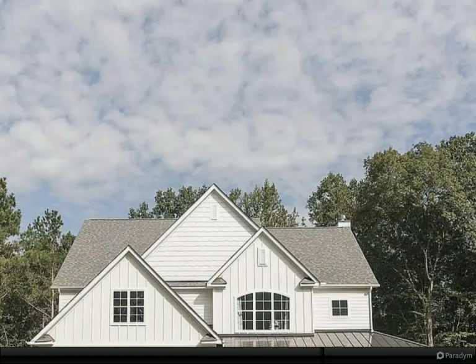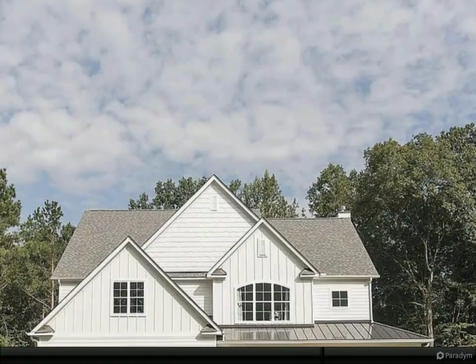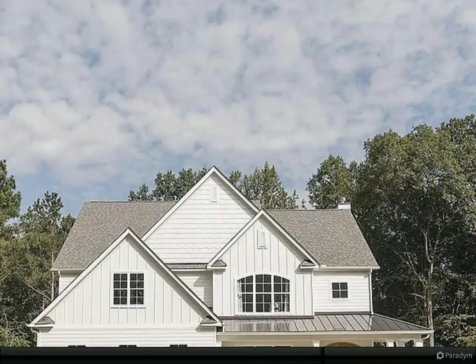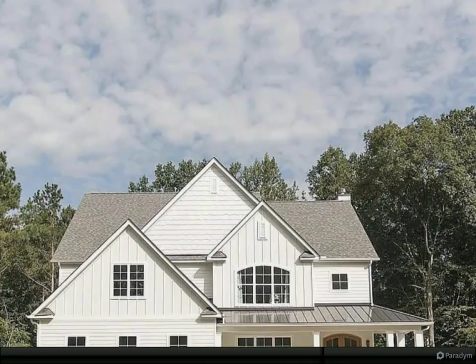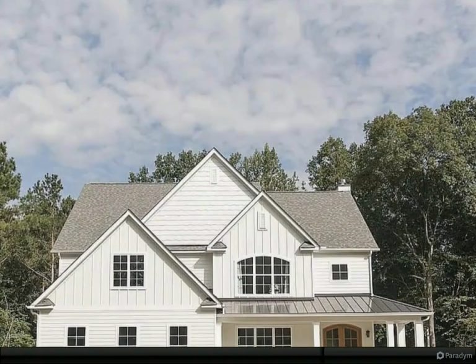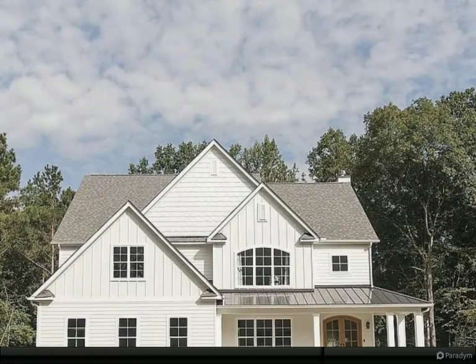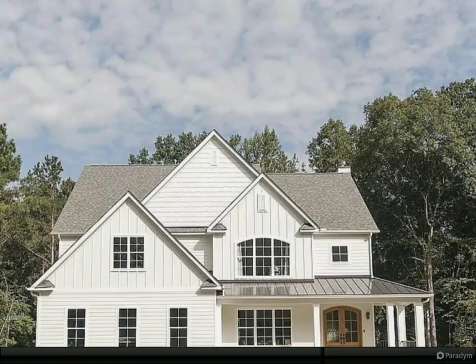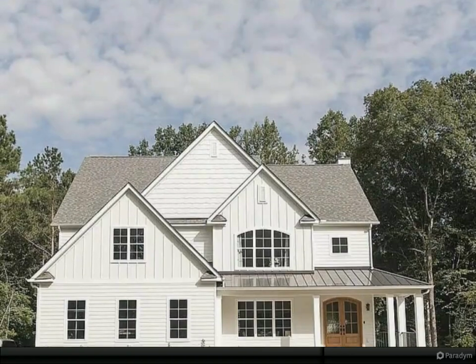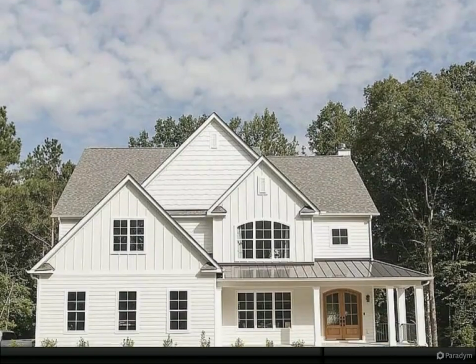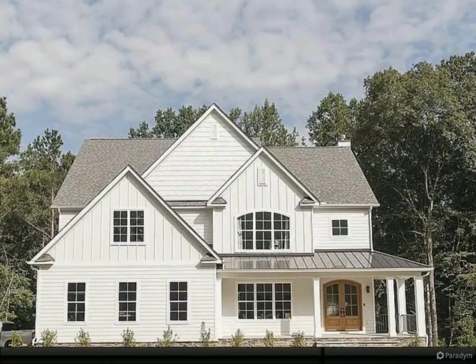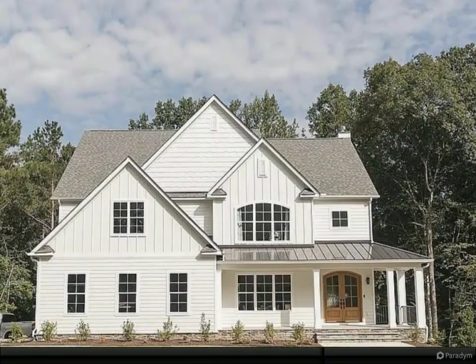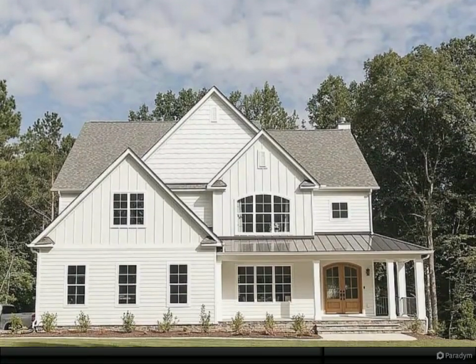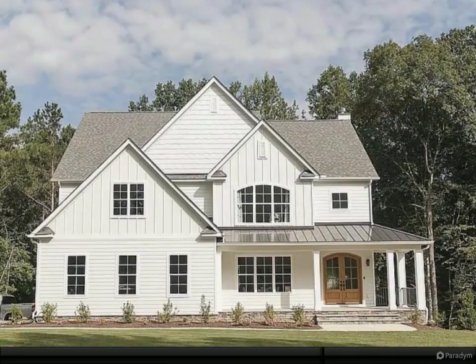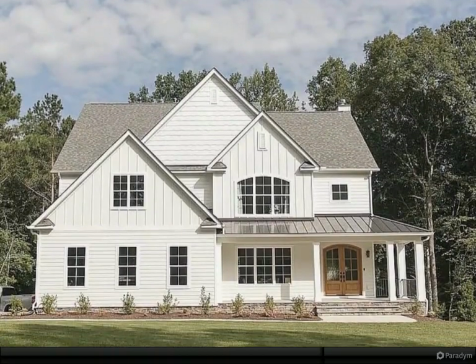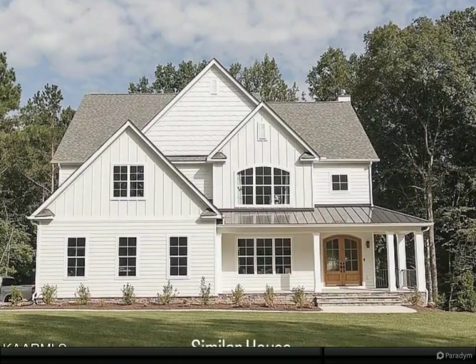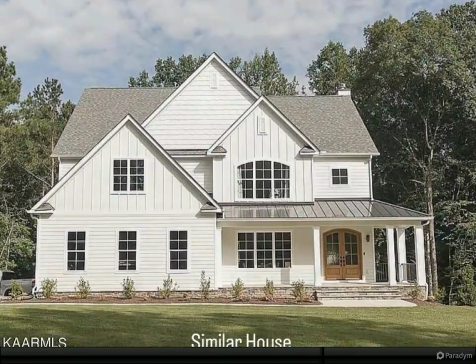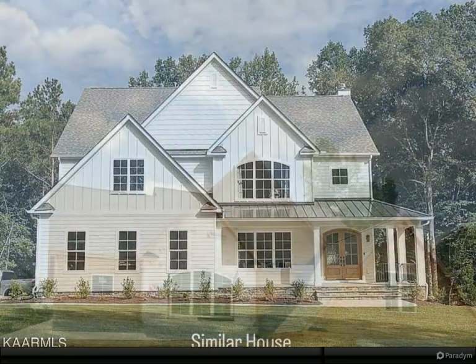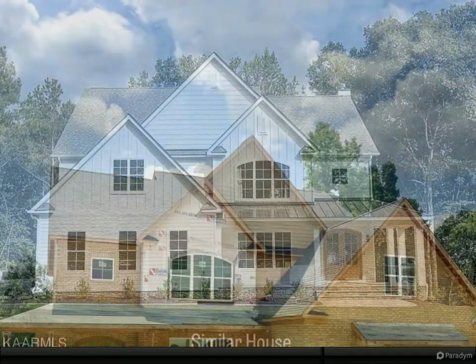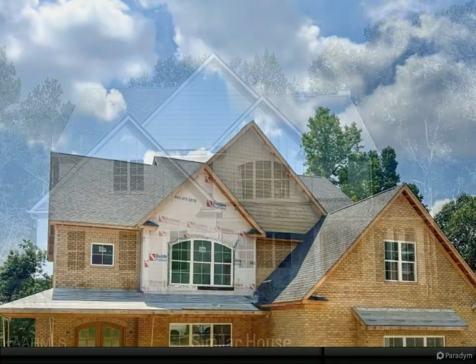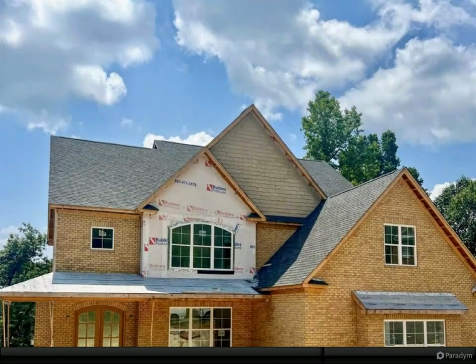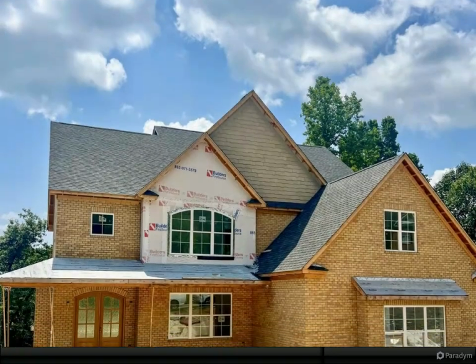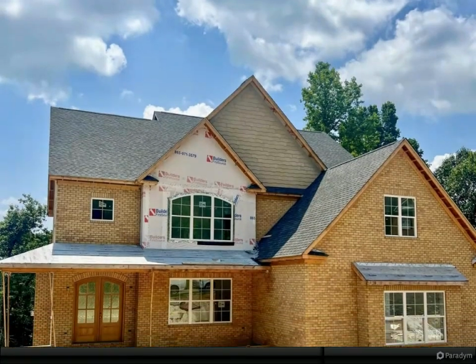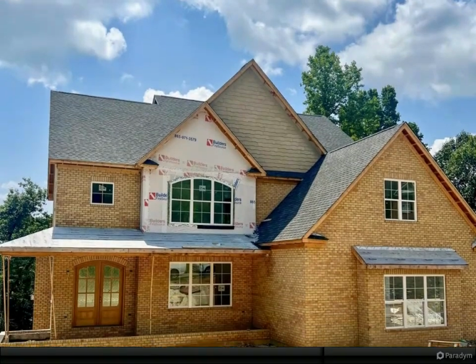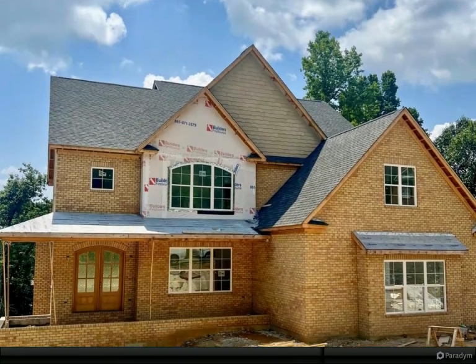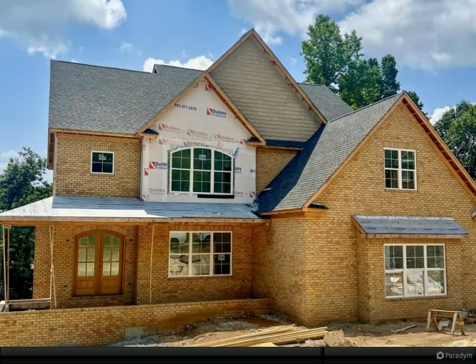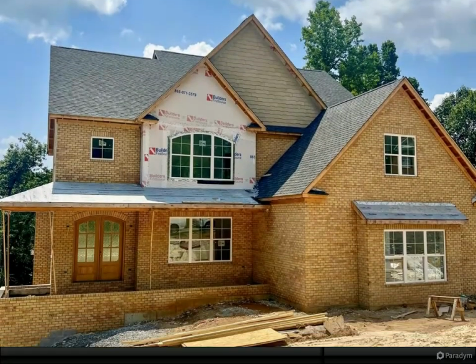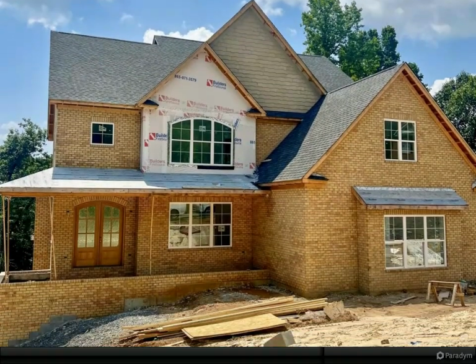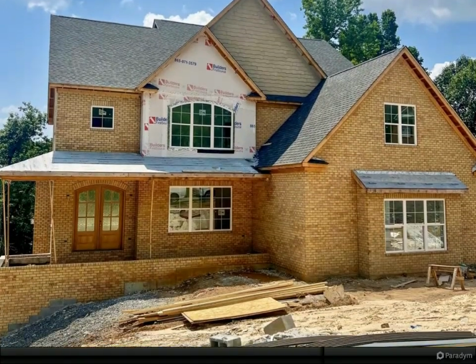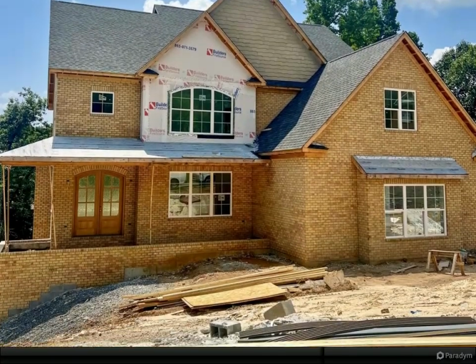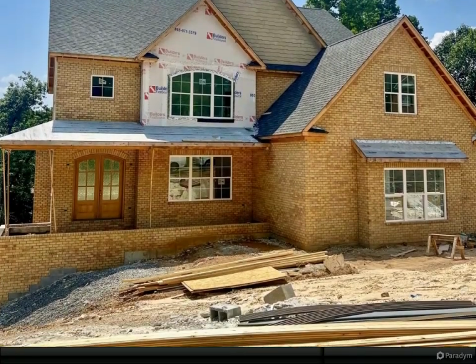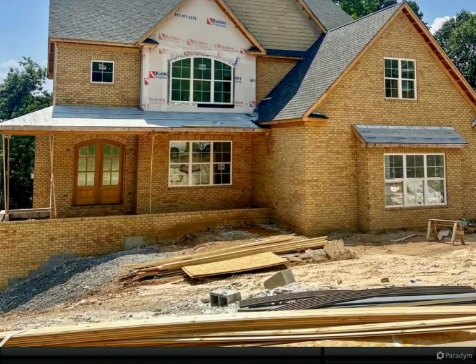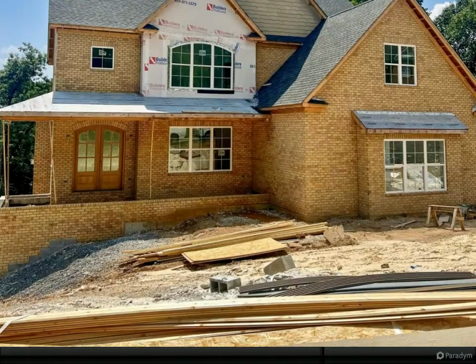Stunning new build by Haven Homes. This home was thoughtfully designed with family in mind, featuring a spacious open great room with gas fireplace, formal dining room, and custom chef's kitchen with white quartz countertops.